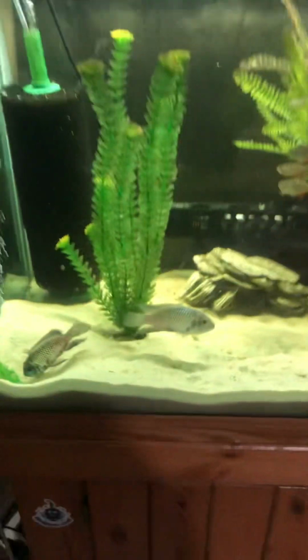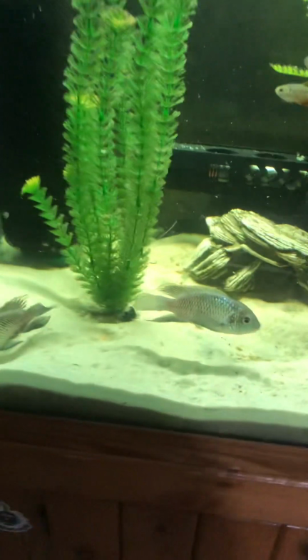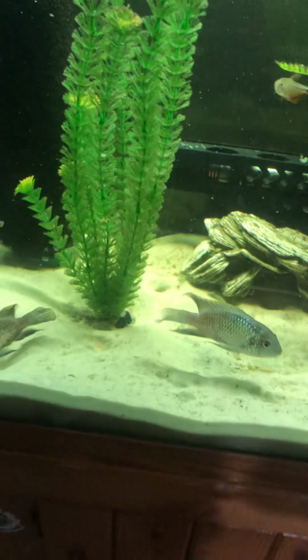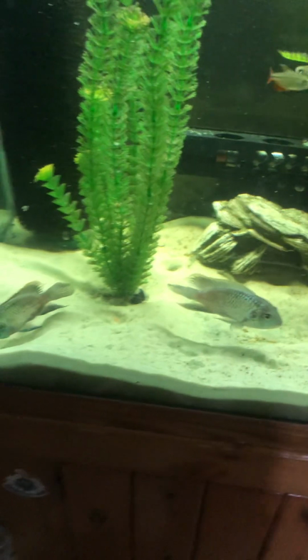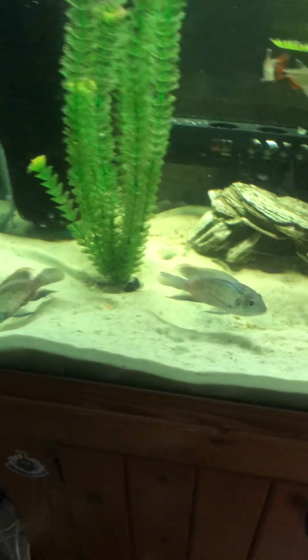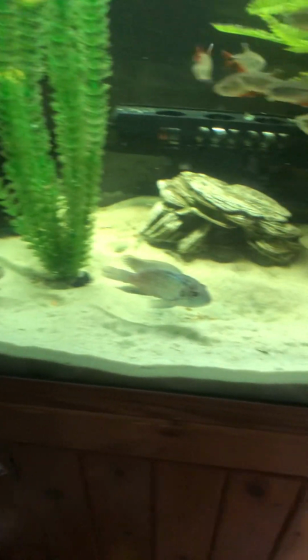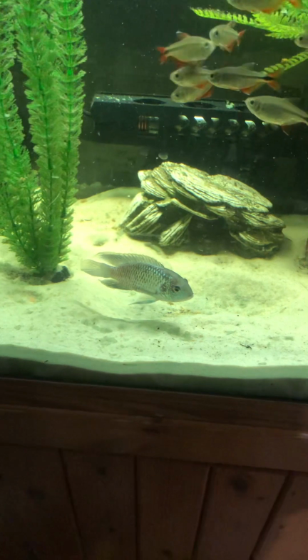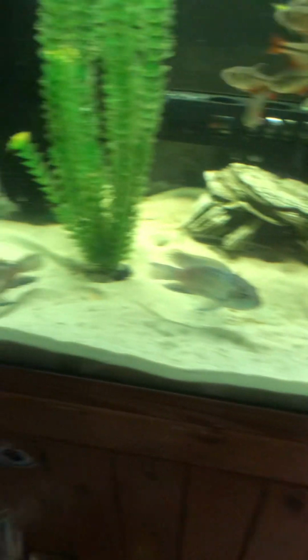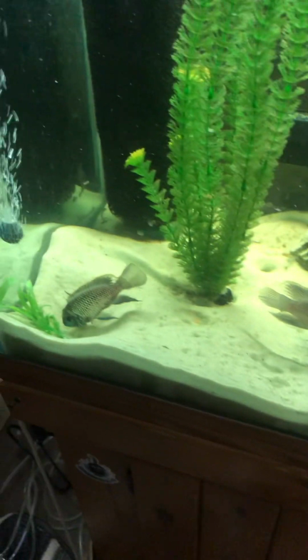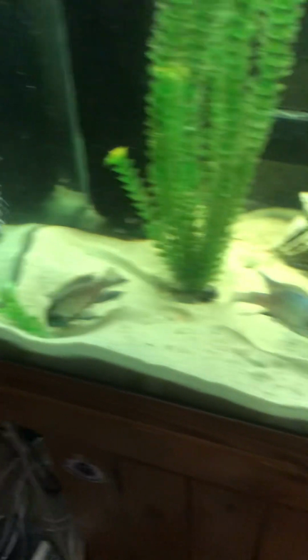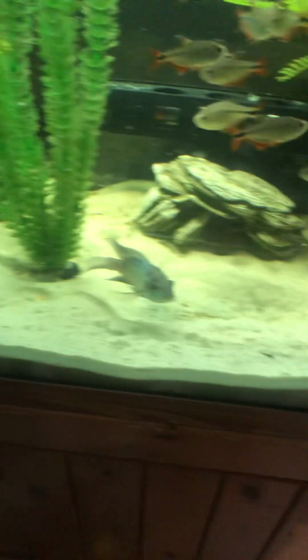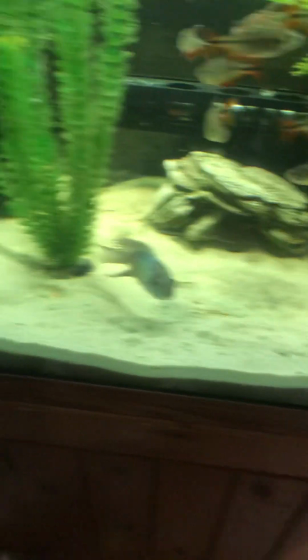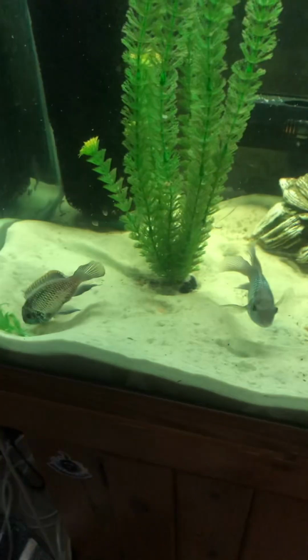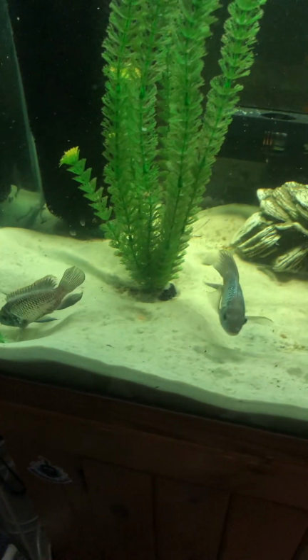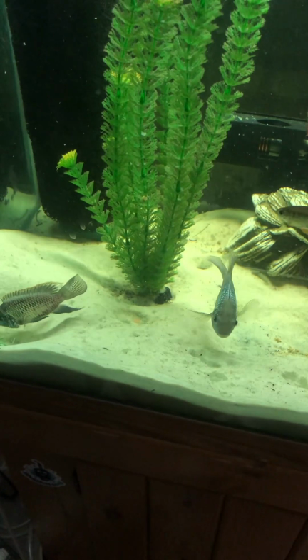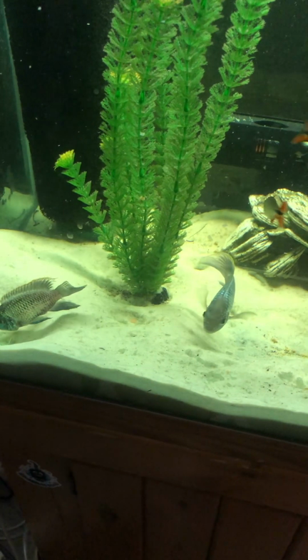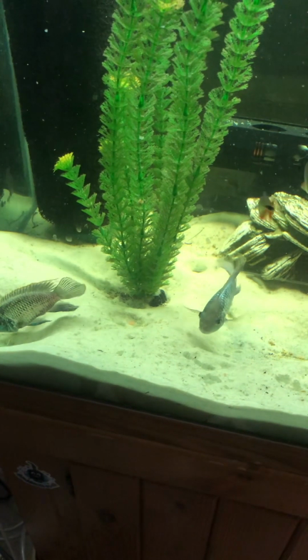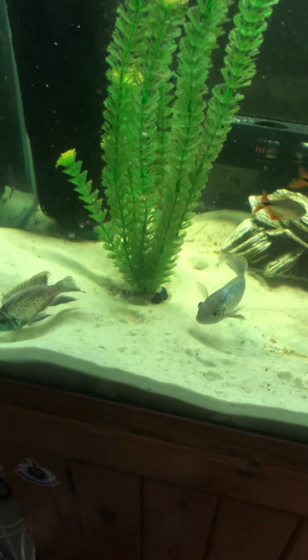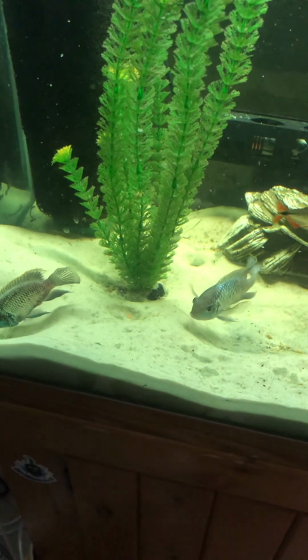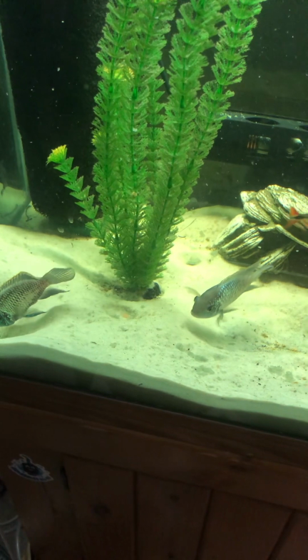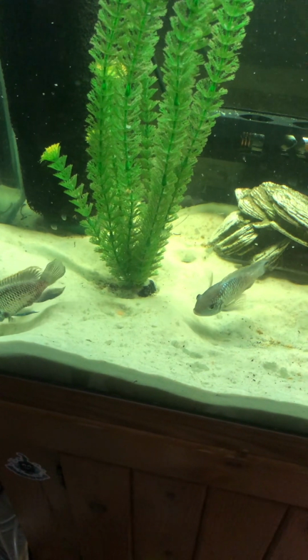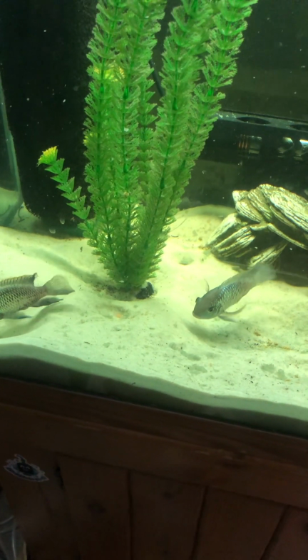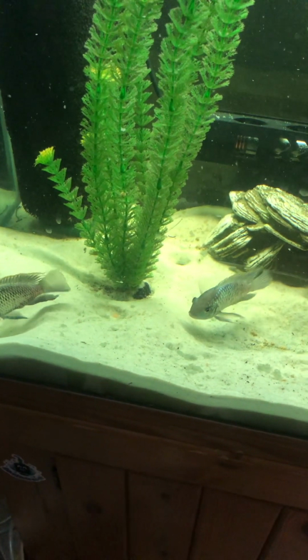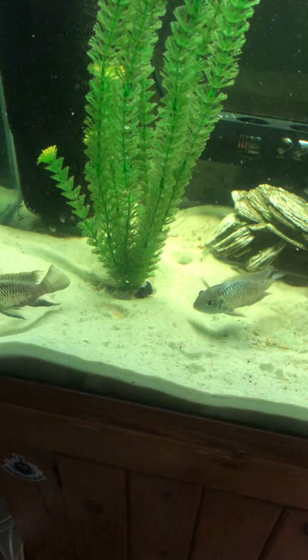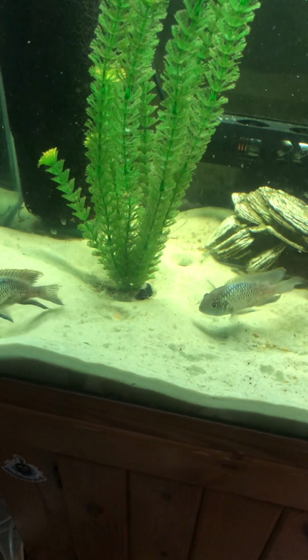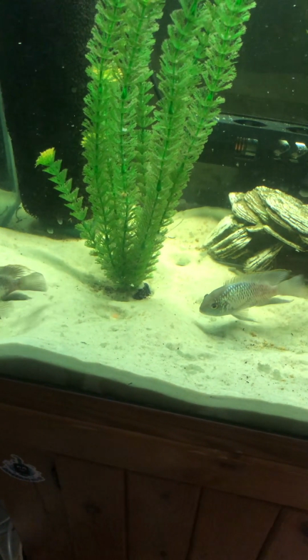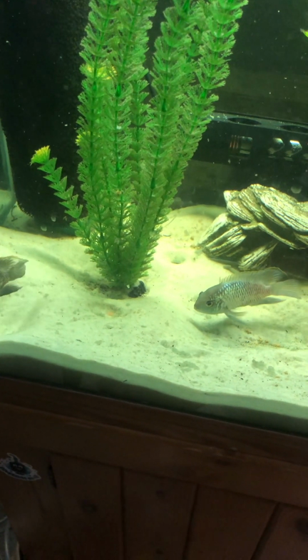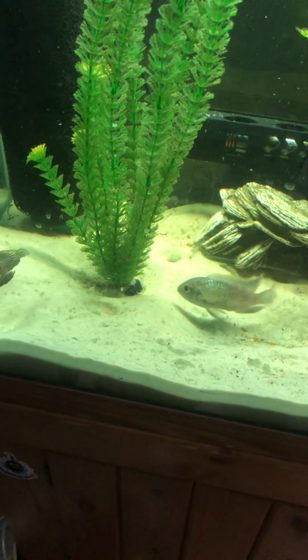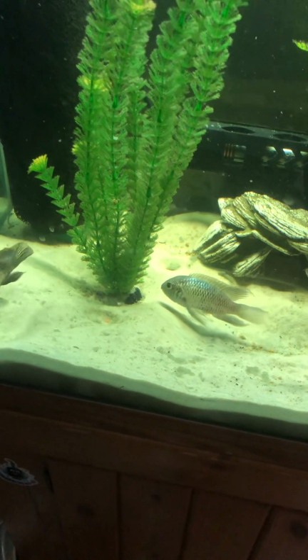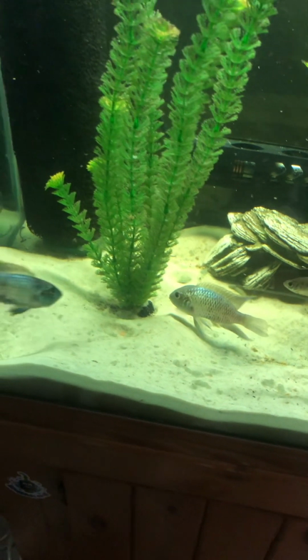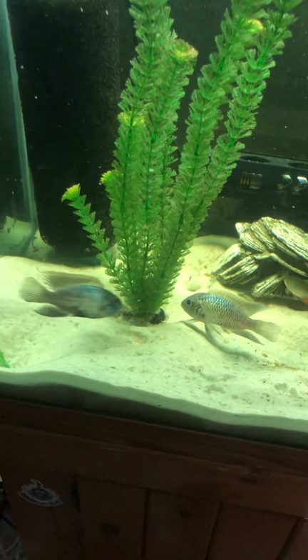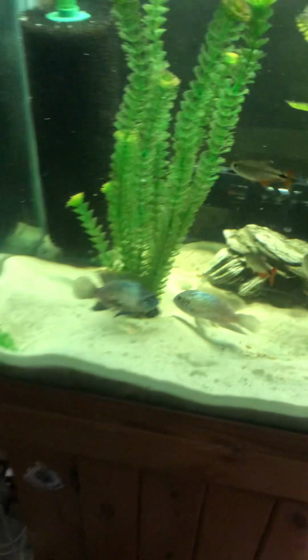This is my breeding pair right there. And guys, right now they are severely mad at me because I took their babies.